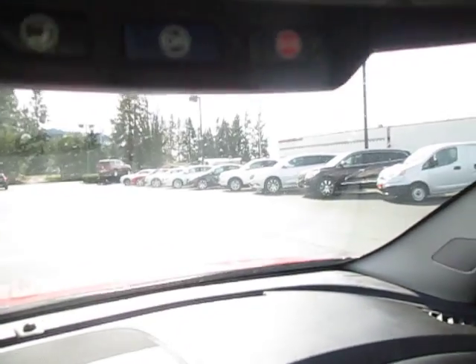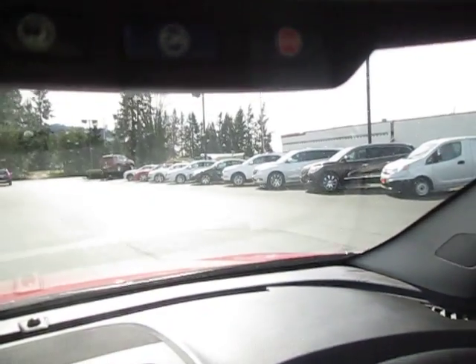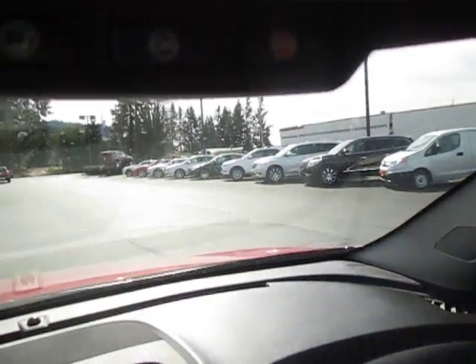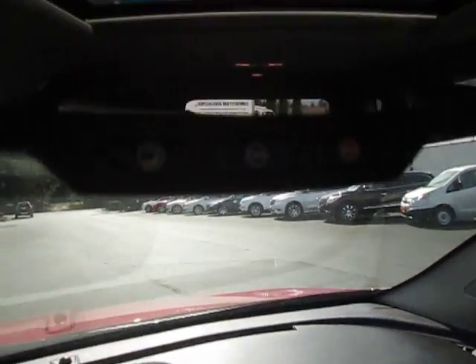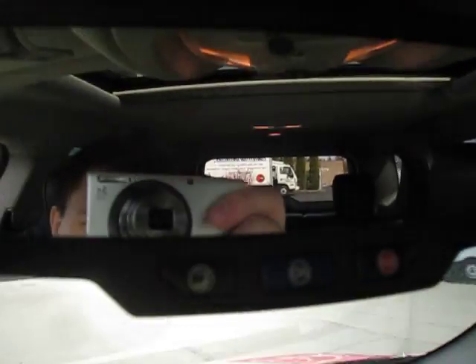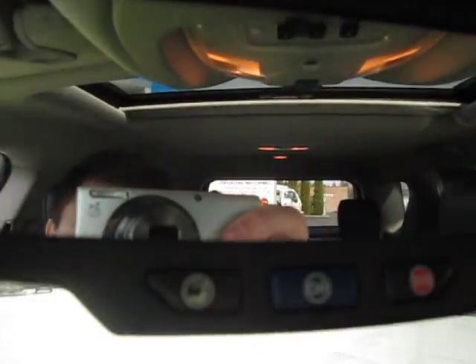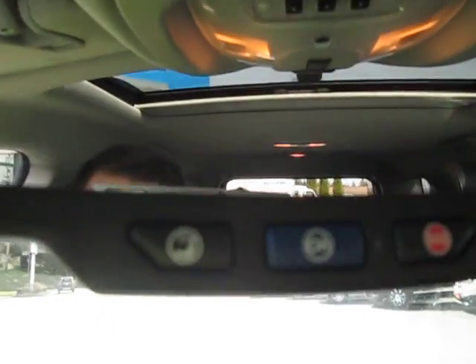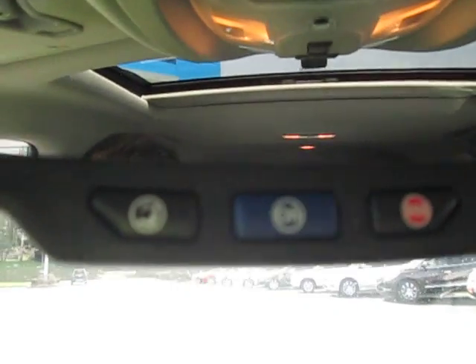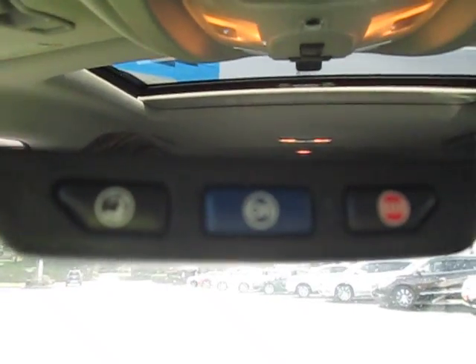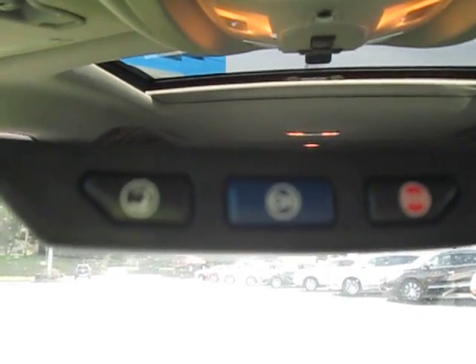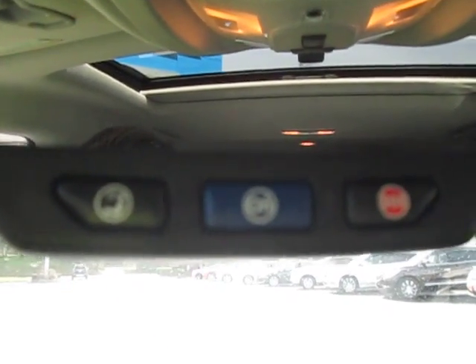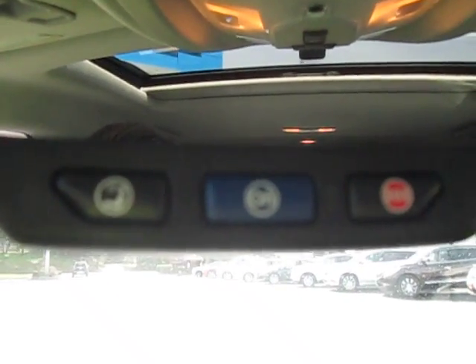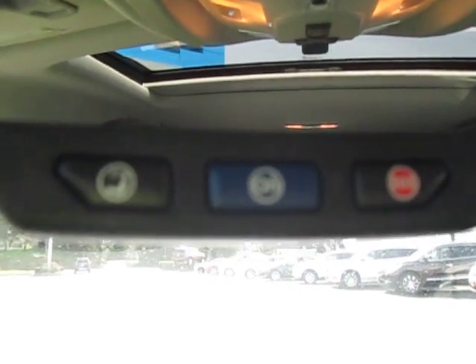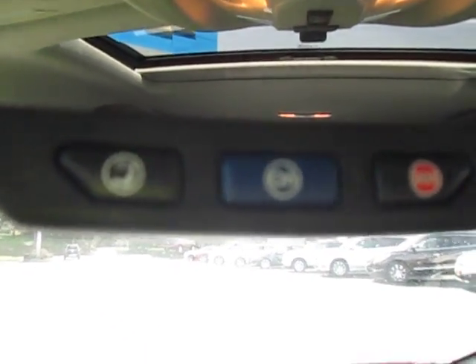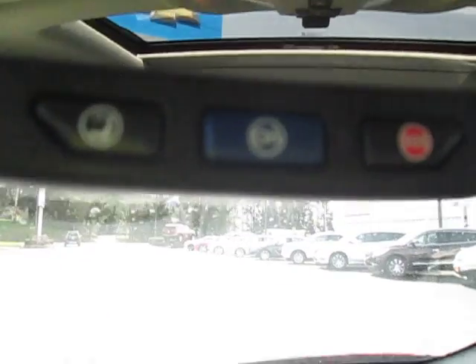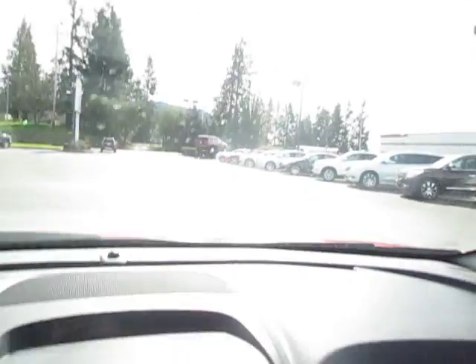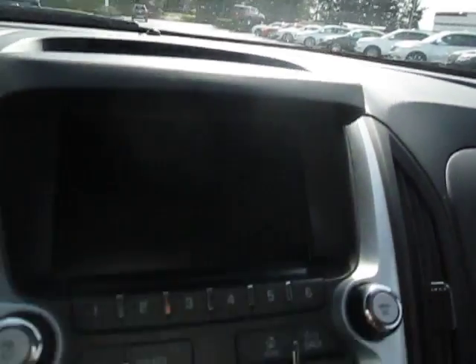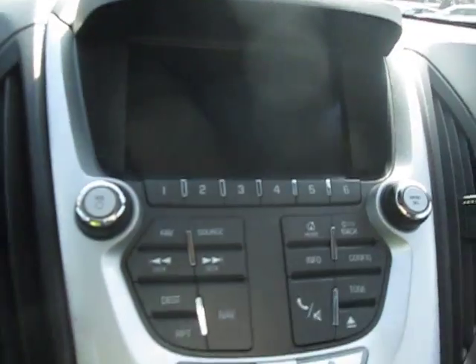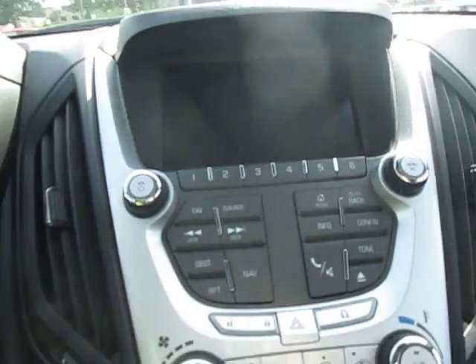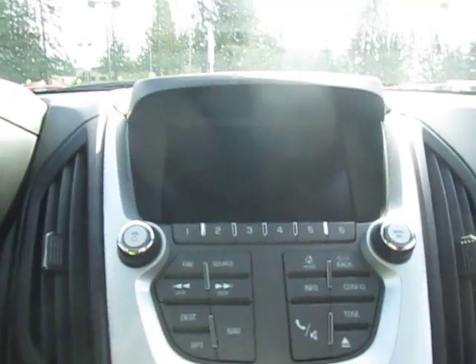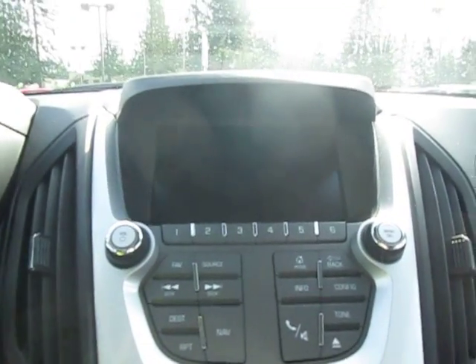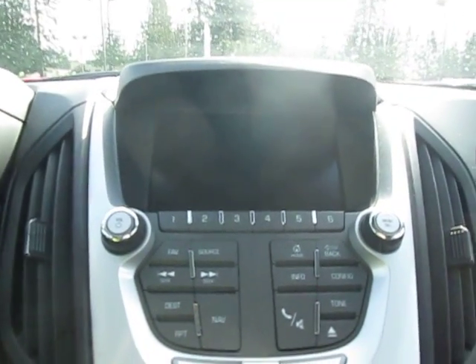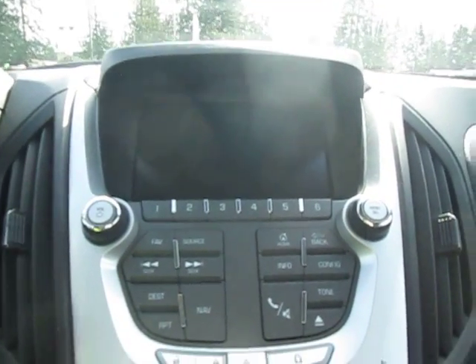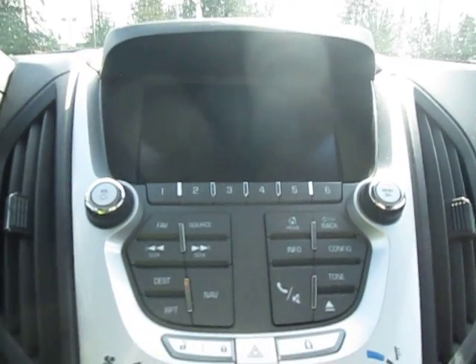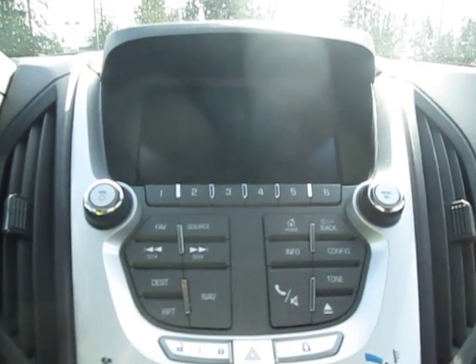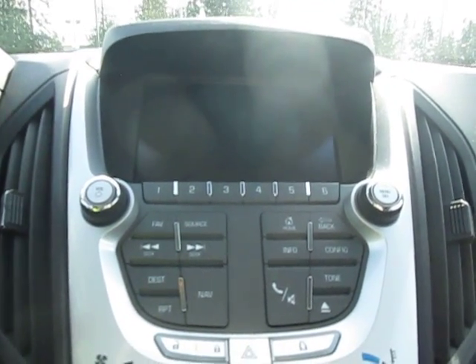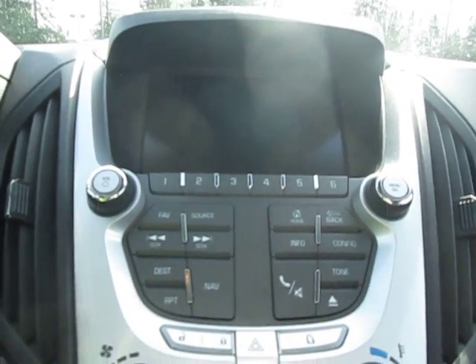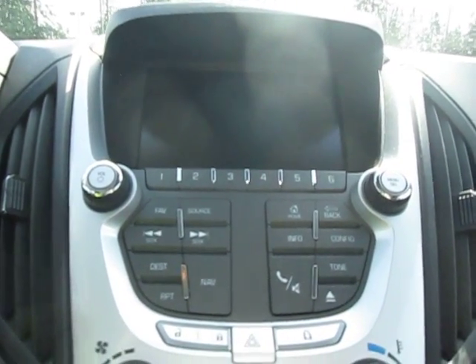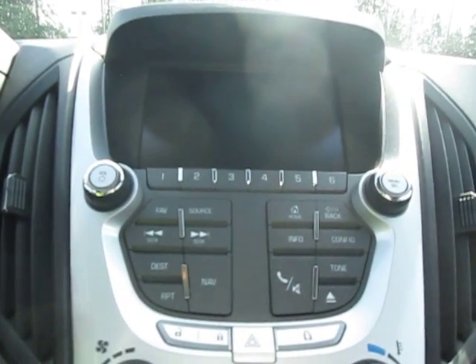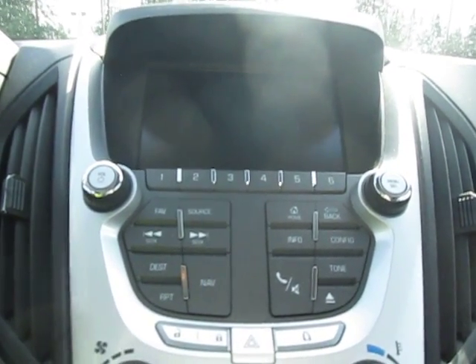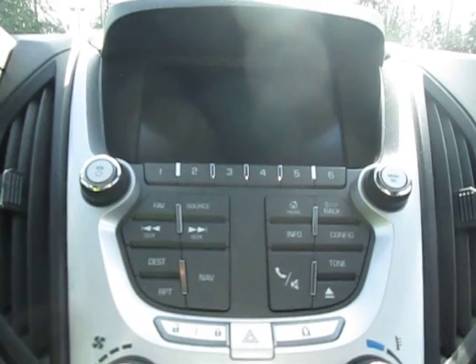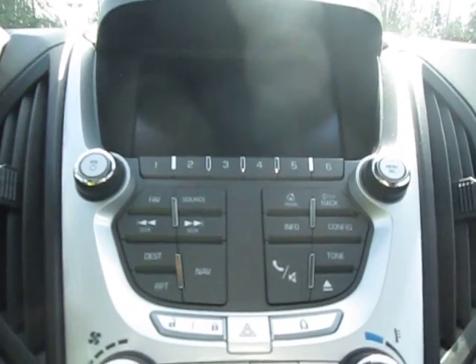Up top, we have our OnStar emergency services, navigation, and Bluetooth. And here's our stereo with AM, FM, XM, CD player, and auxiliary port for any music needs.